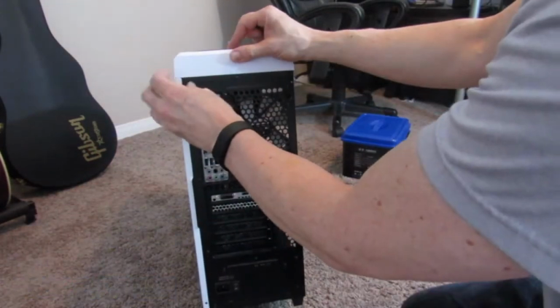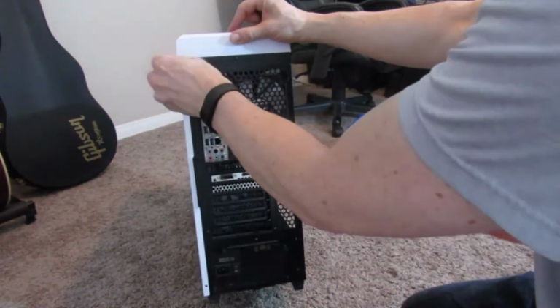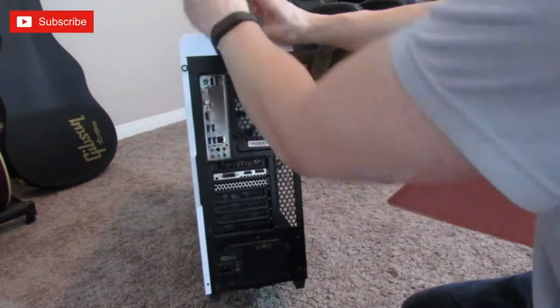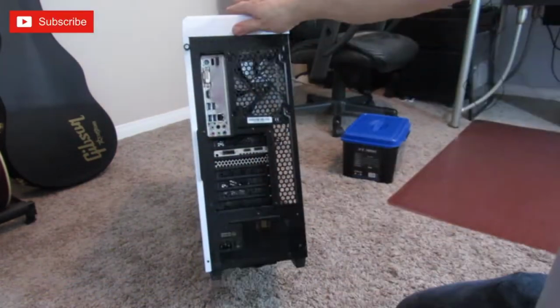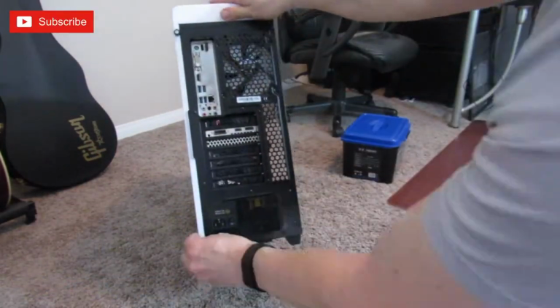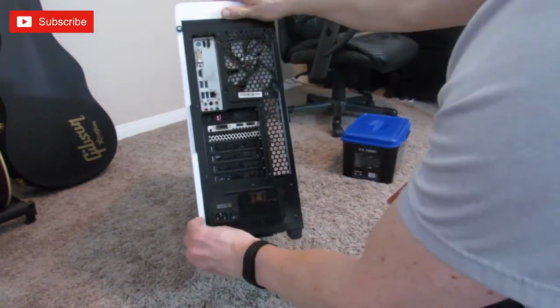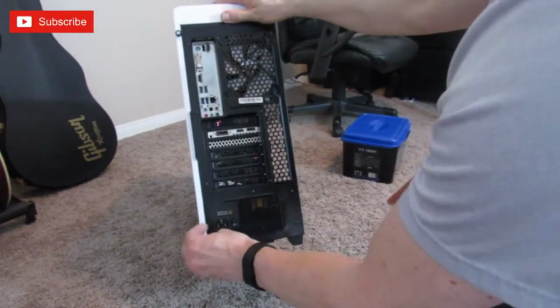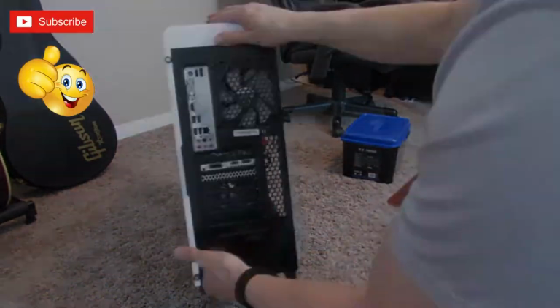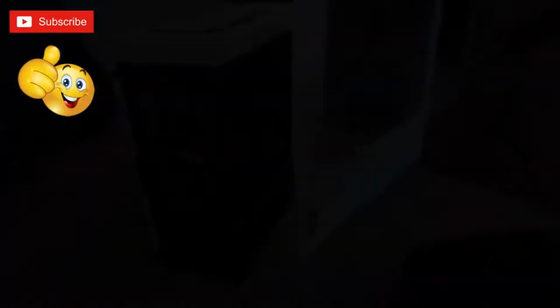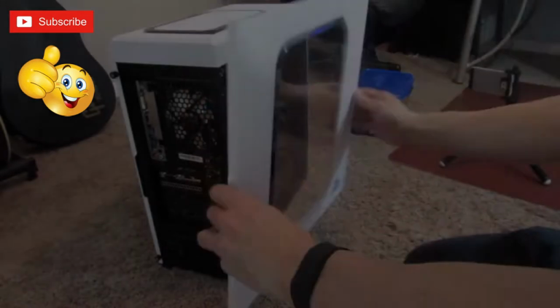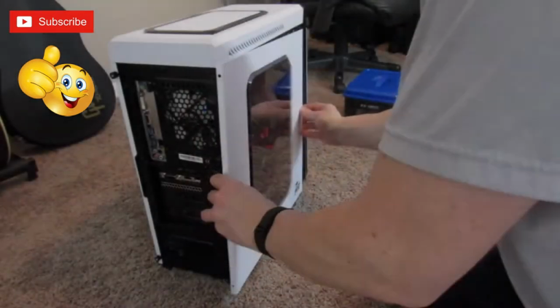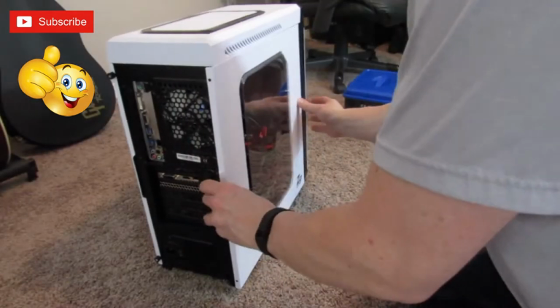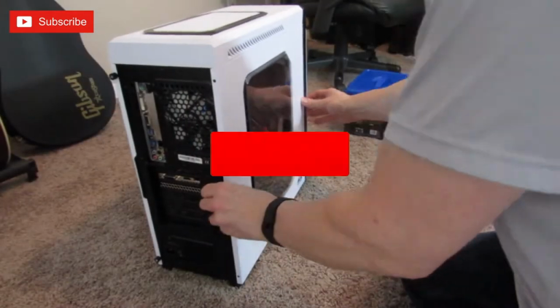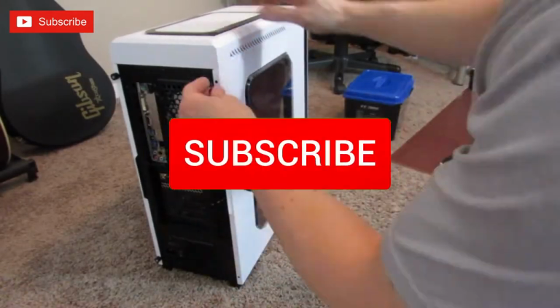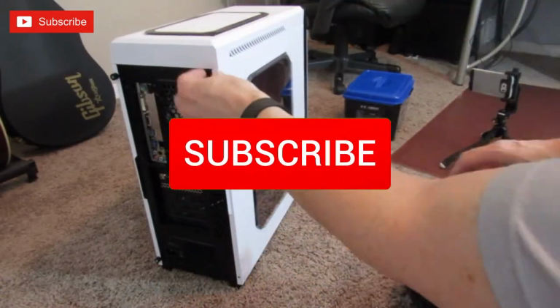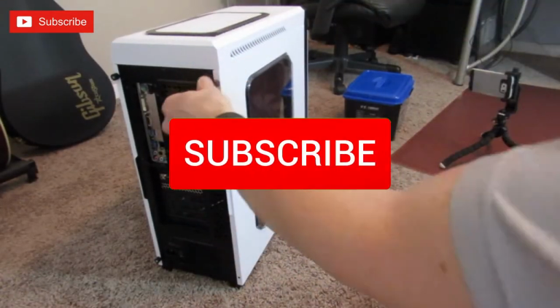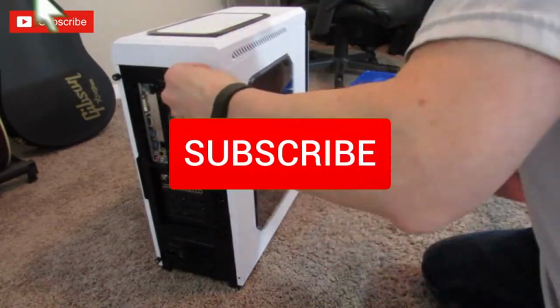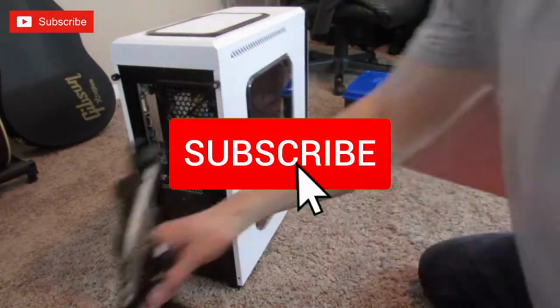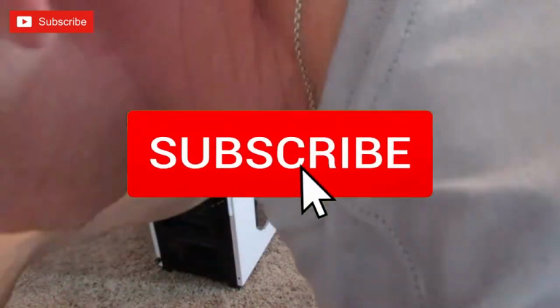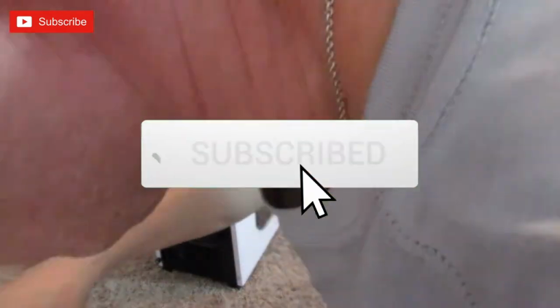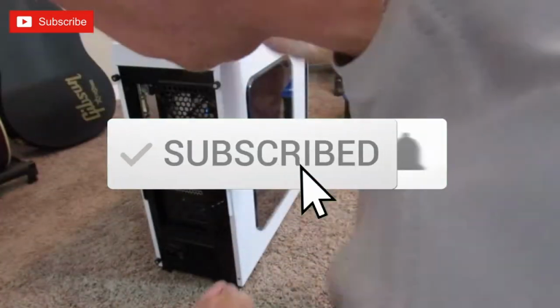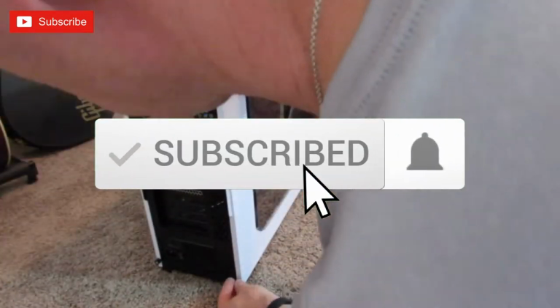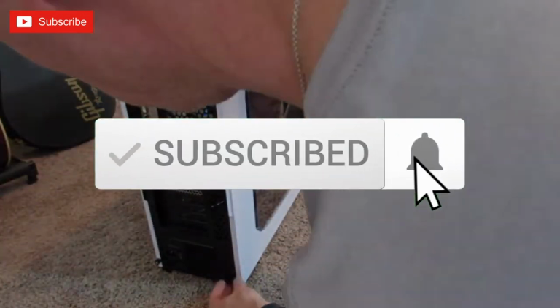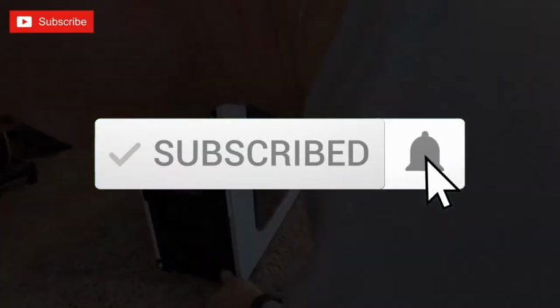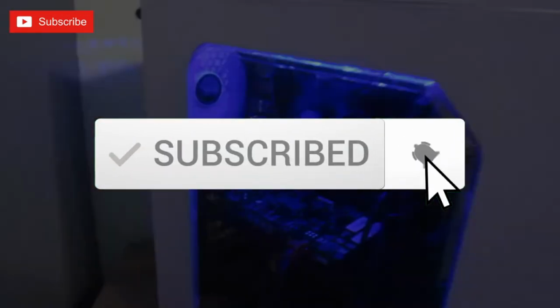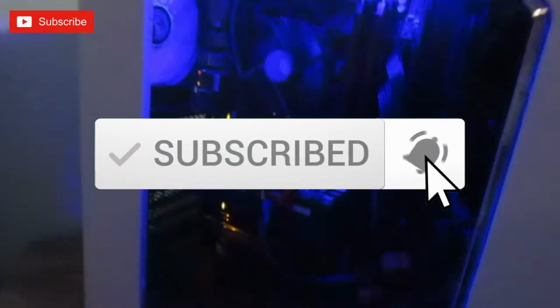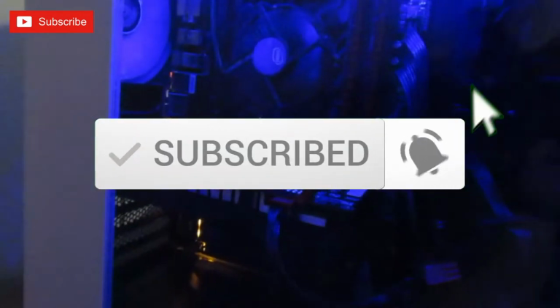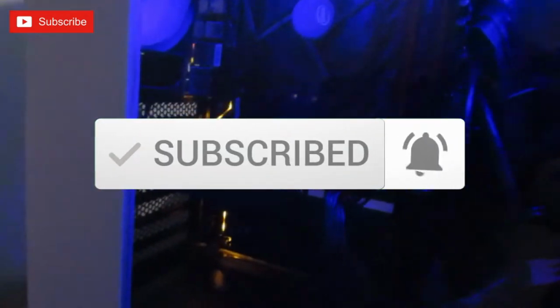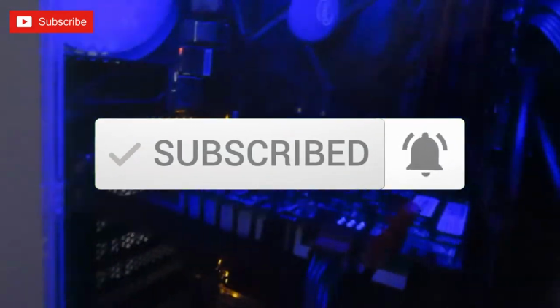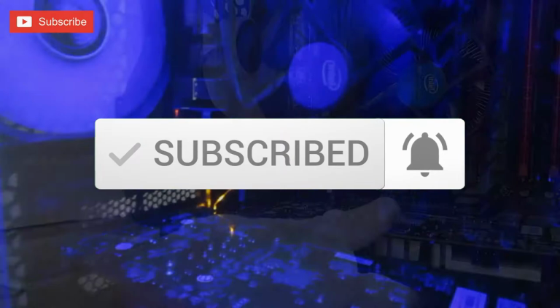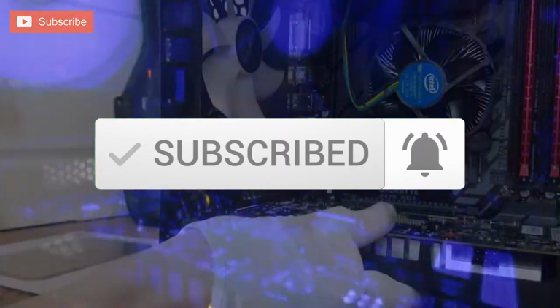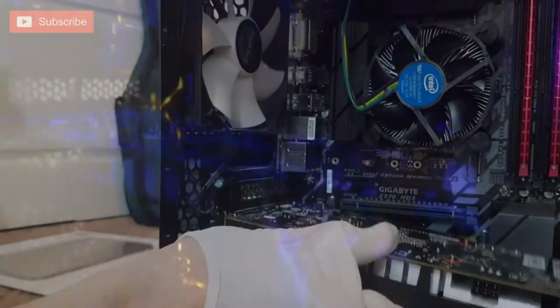And remember, if you like these videos, give a thumbs up and share it. If you love it, hit subscribe. It's free. Thank you for watching.